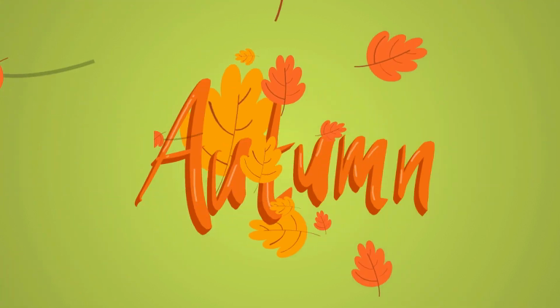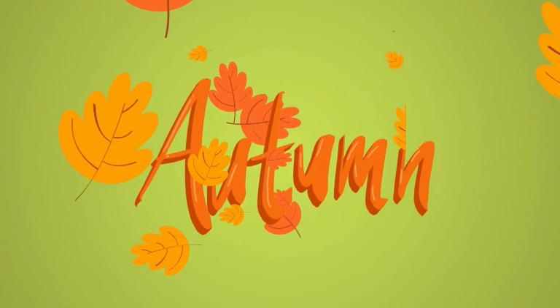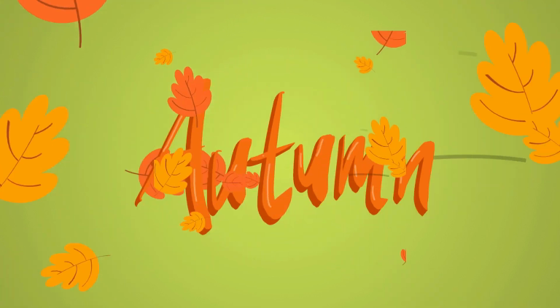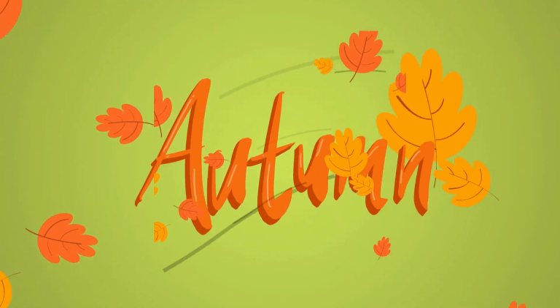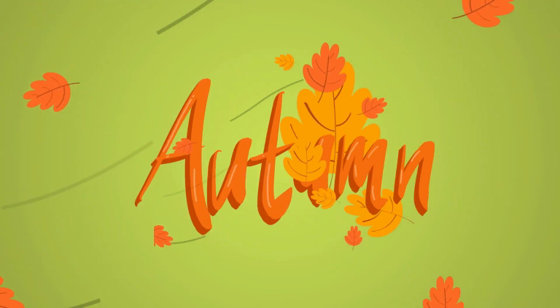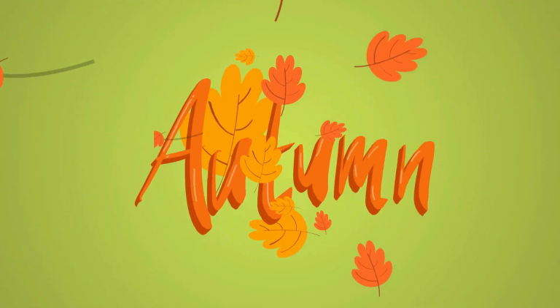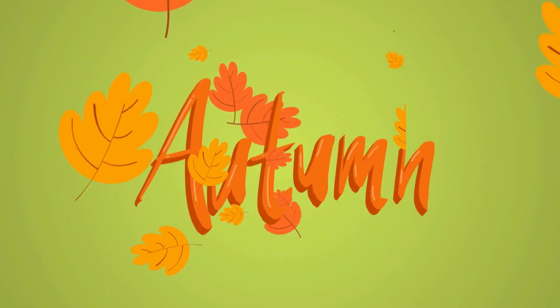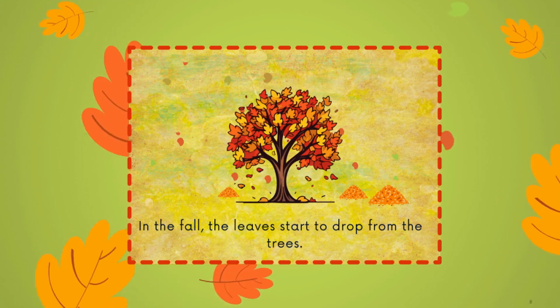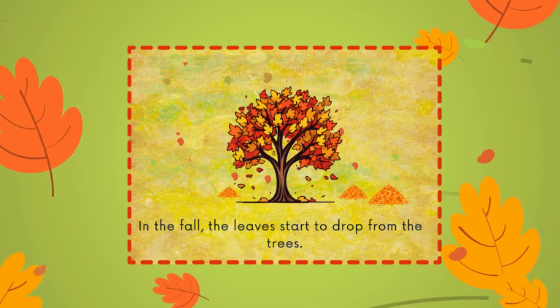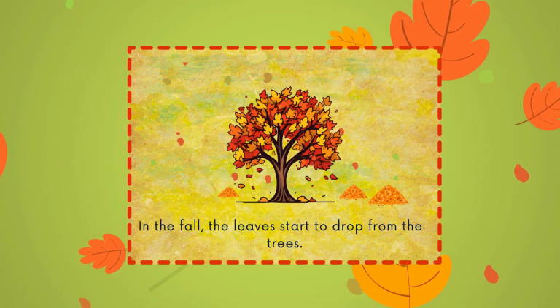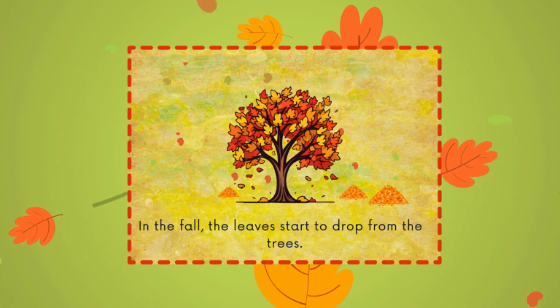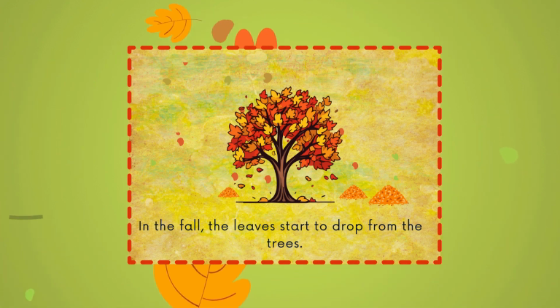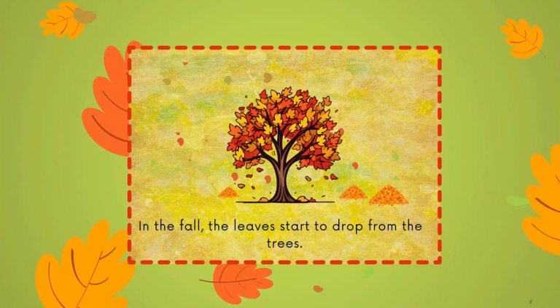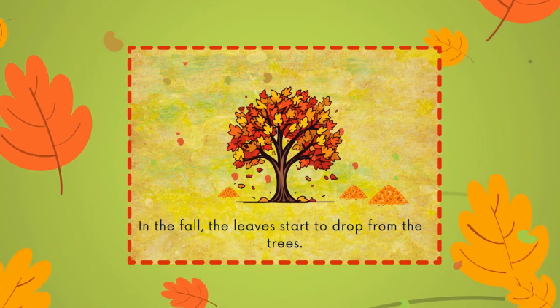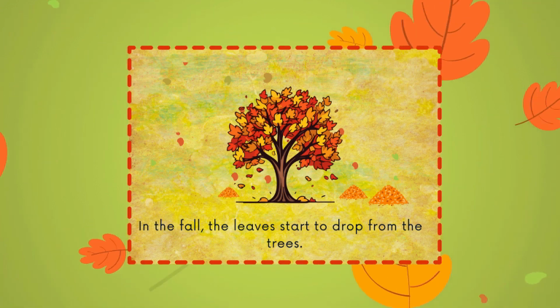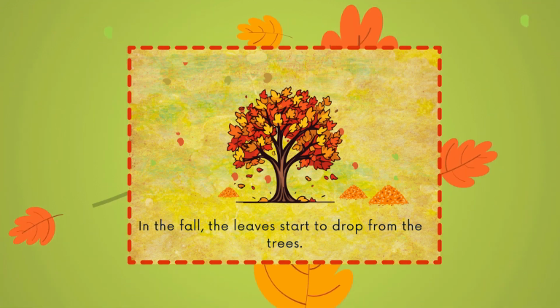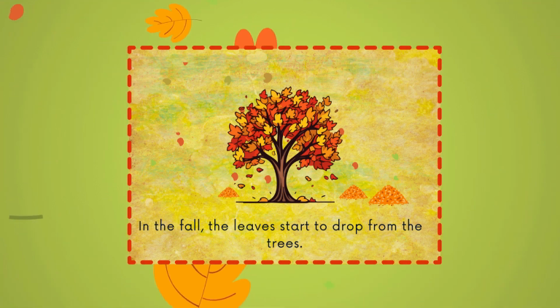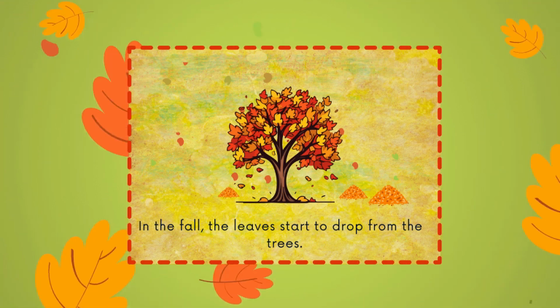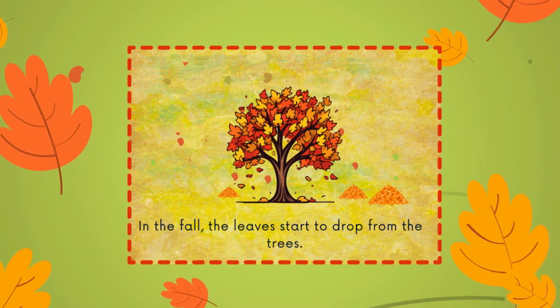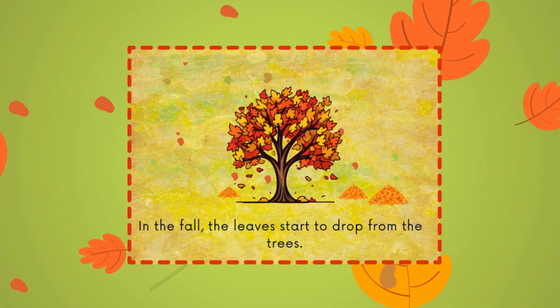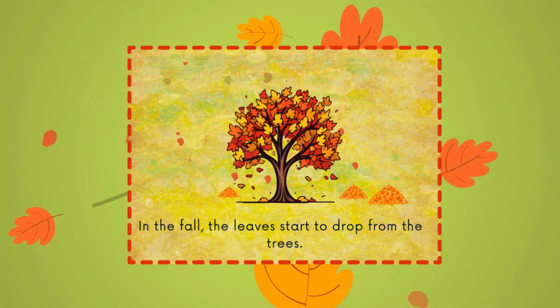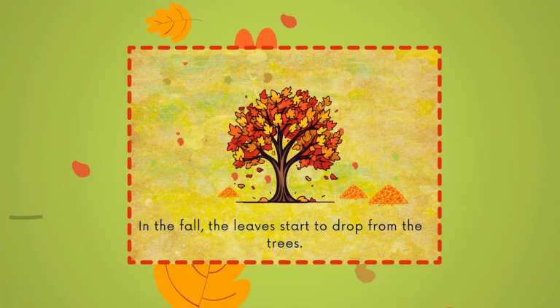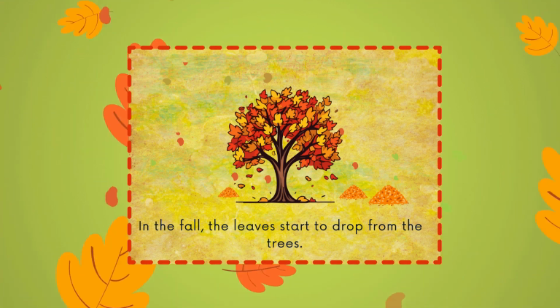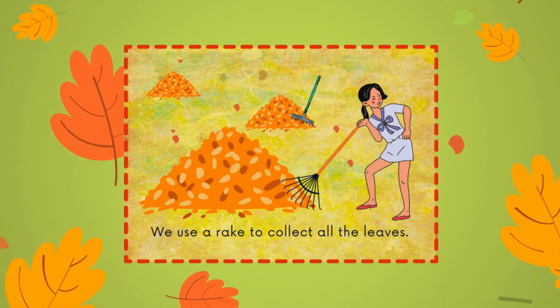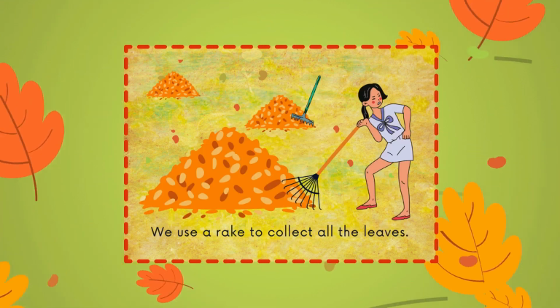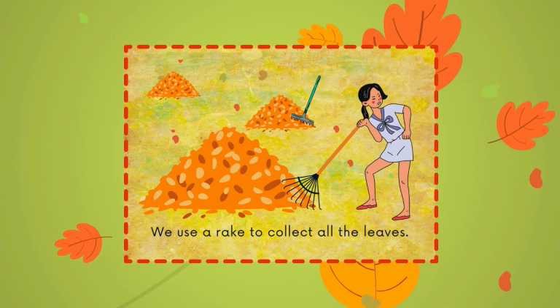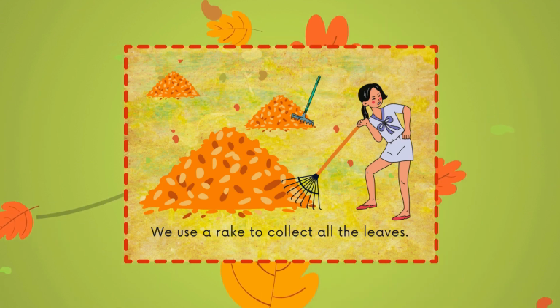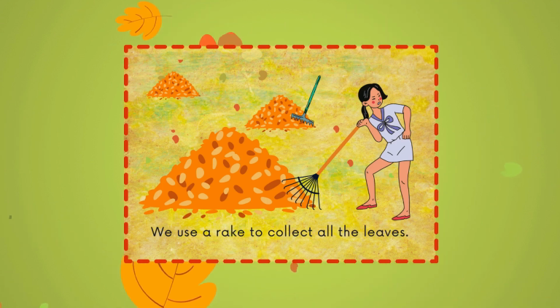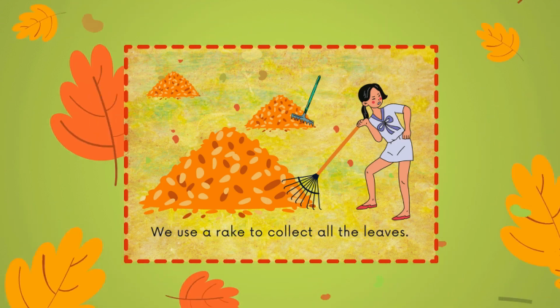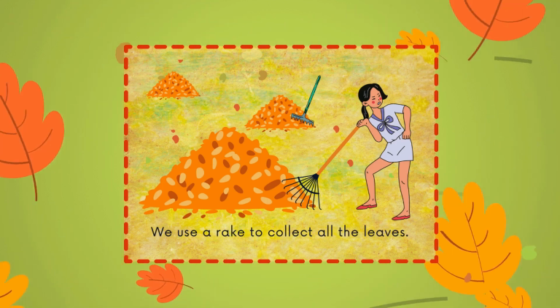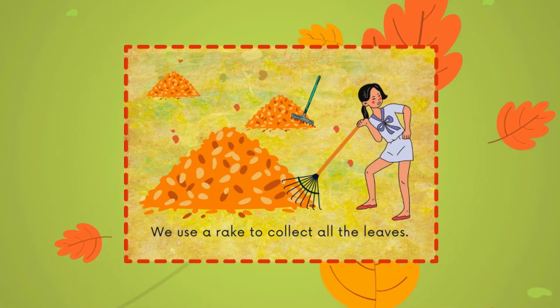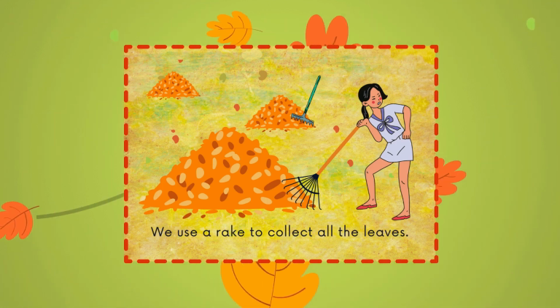Autumn. In the fall, the leaves start to drop from the trees. We use a rake to collect all the leaves.